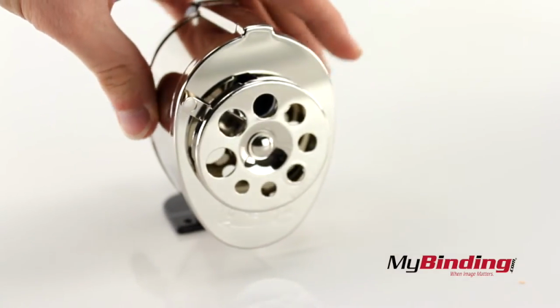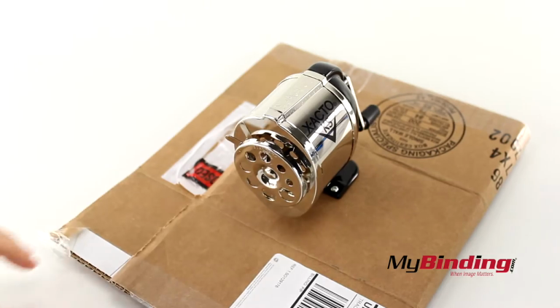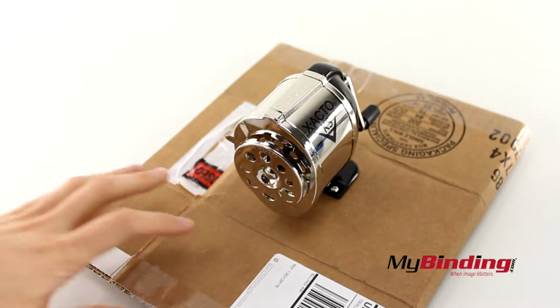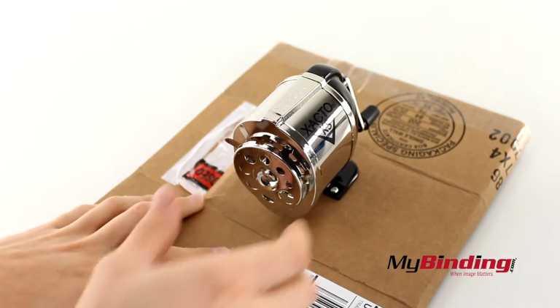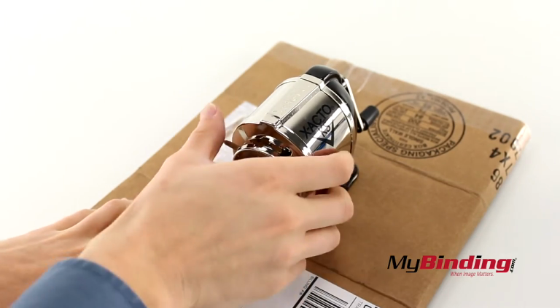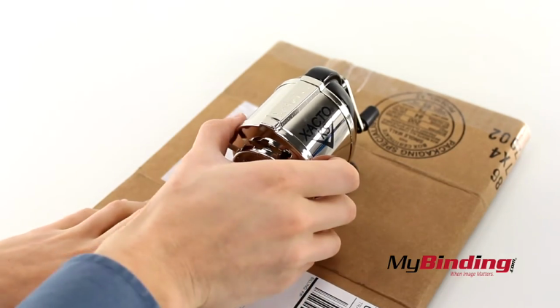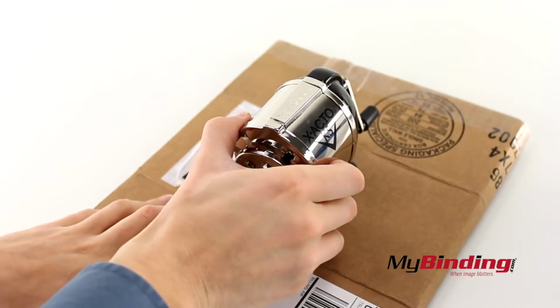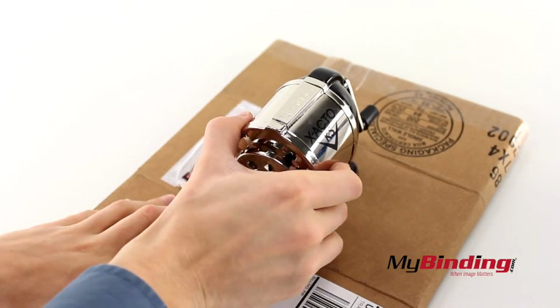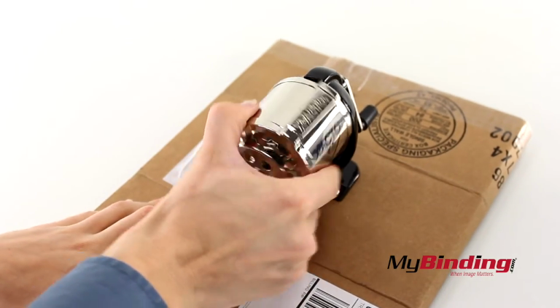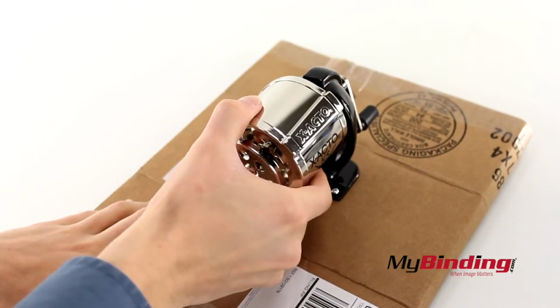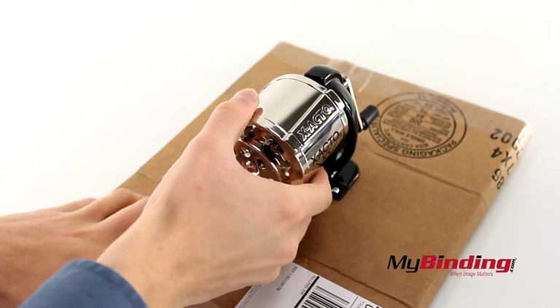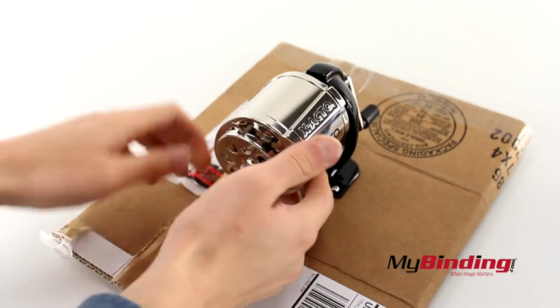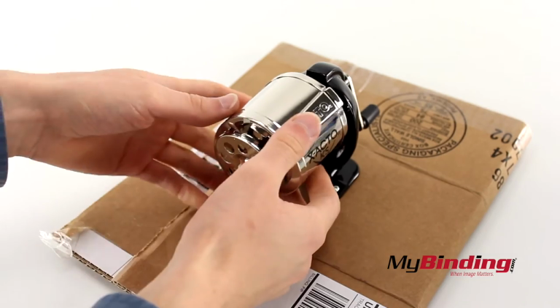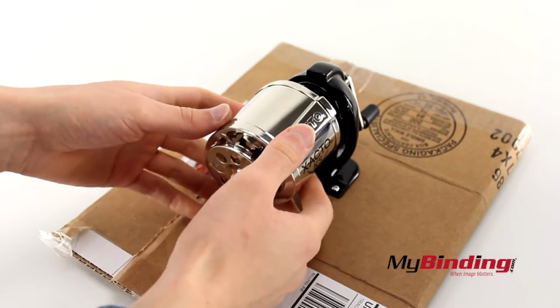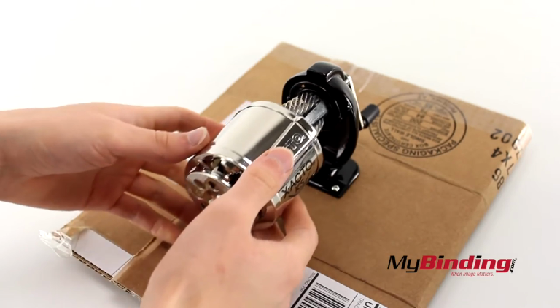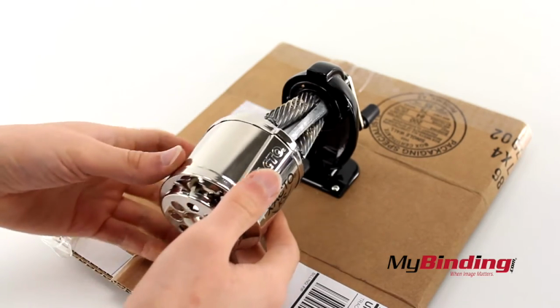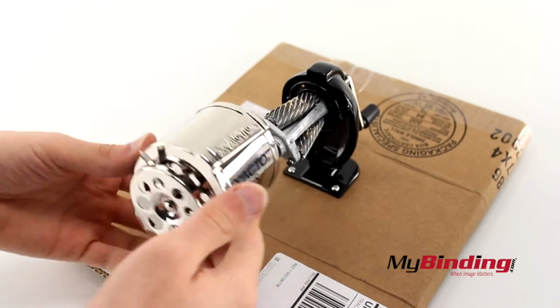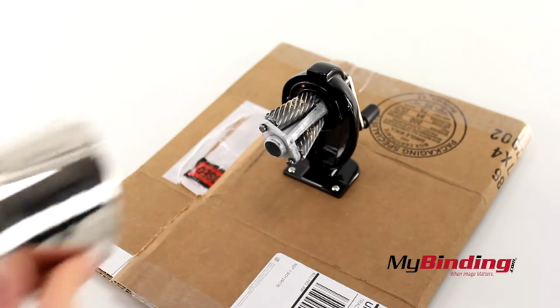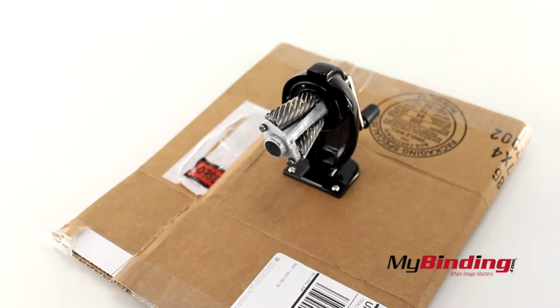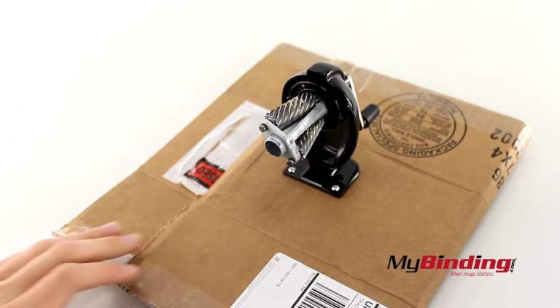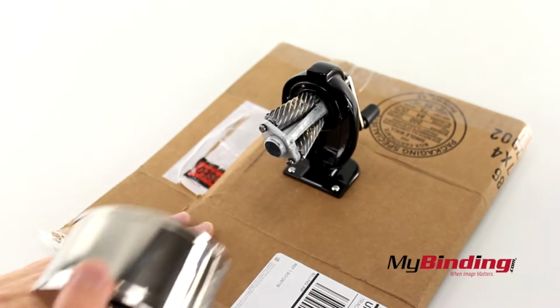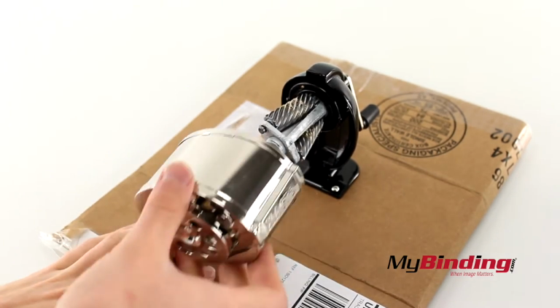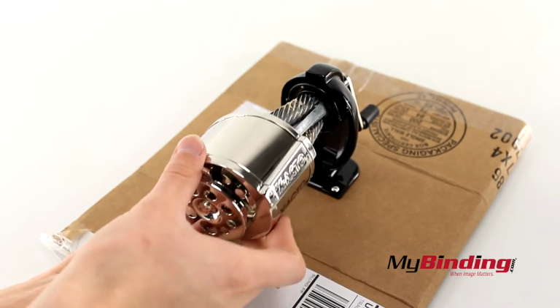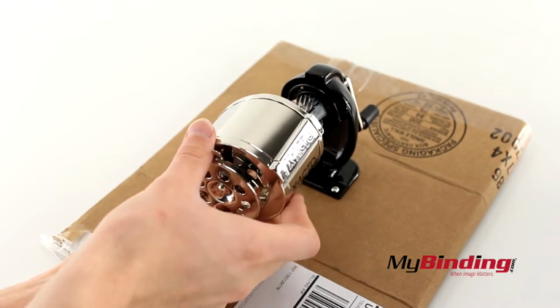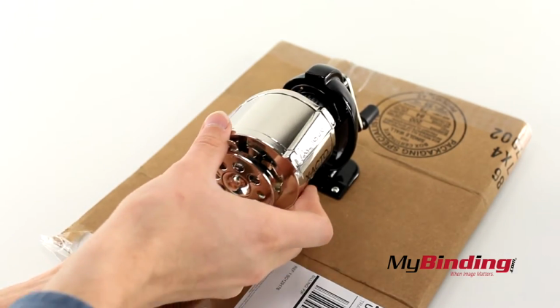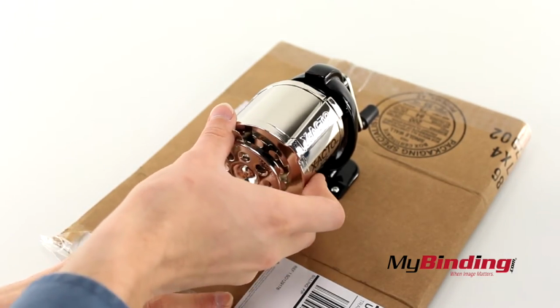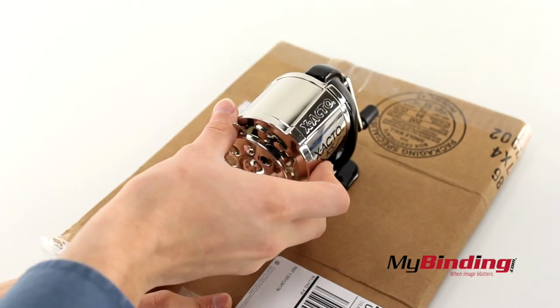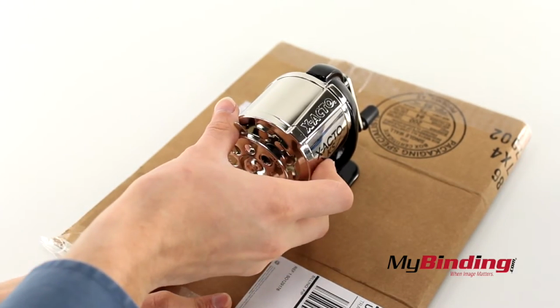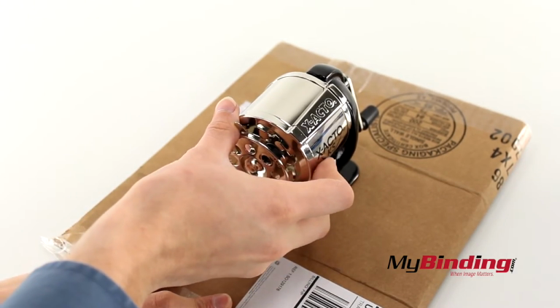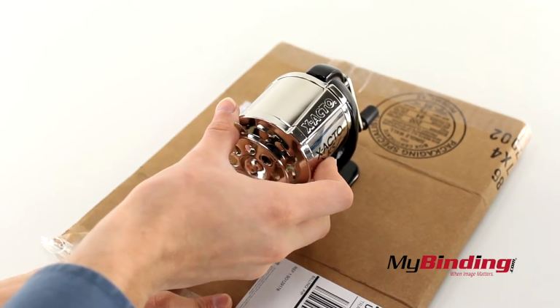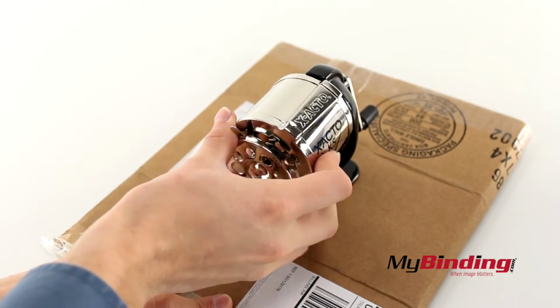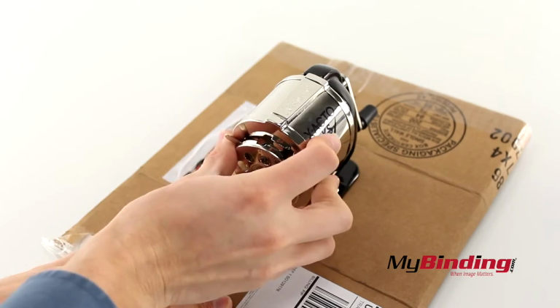To empty the shavings receptacle, twist it to the left, pull it out and empty it in the trash. Then place it back at a slight angle and twist it back on.